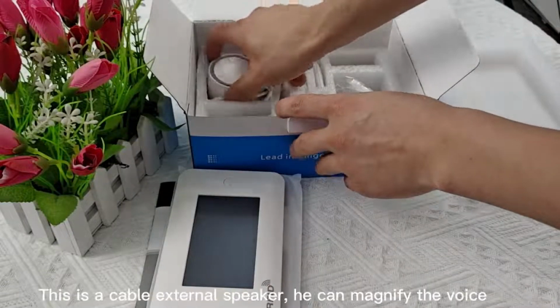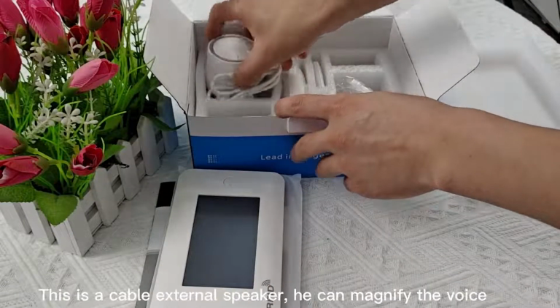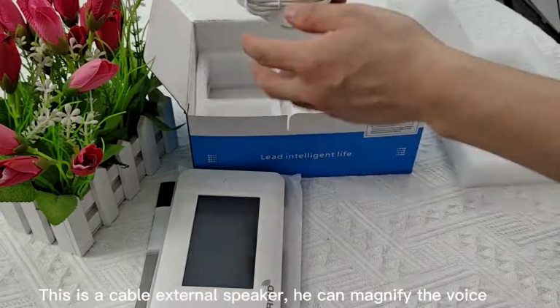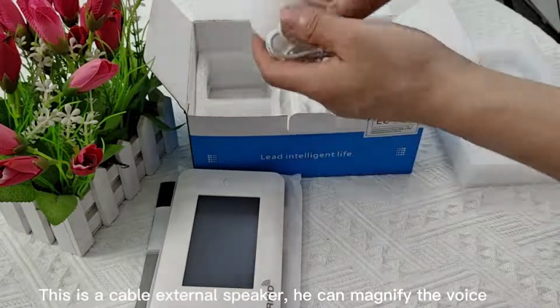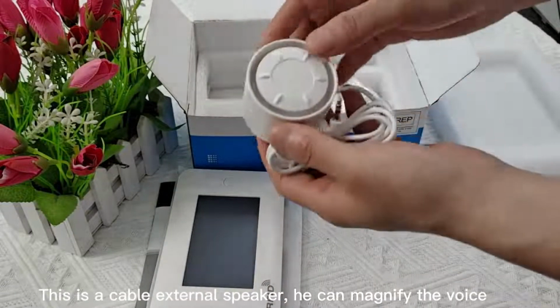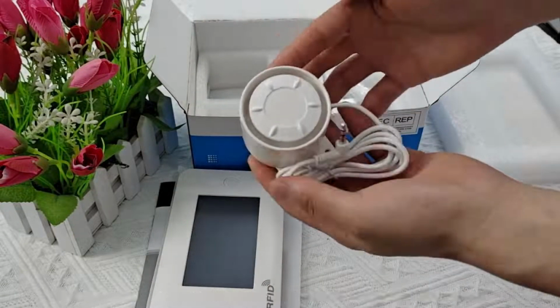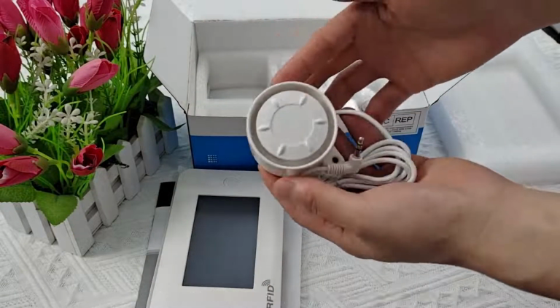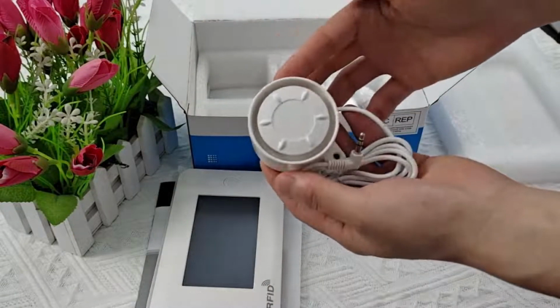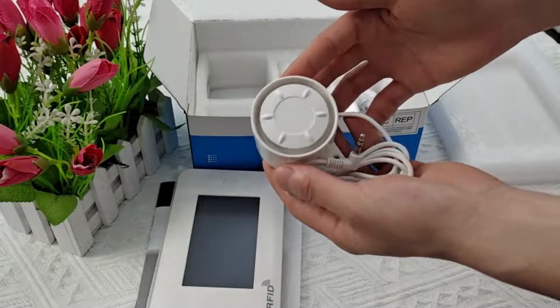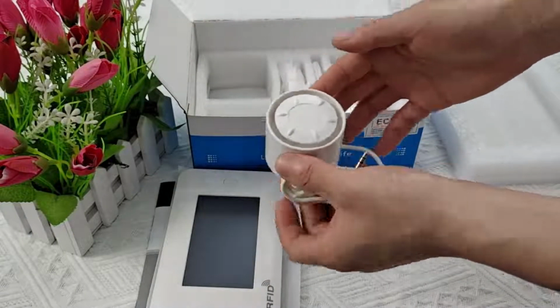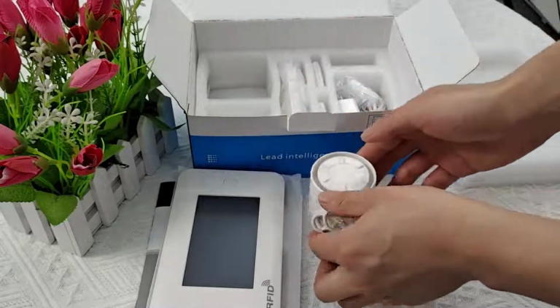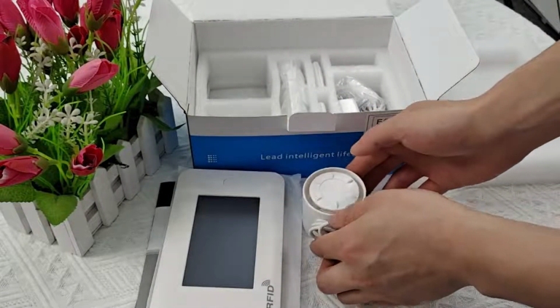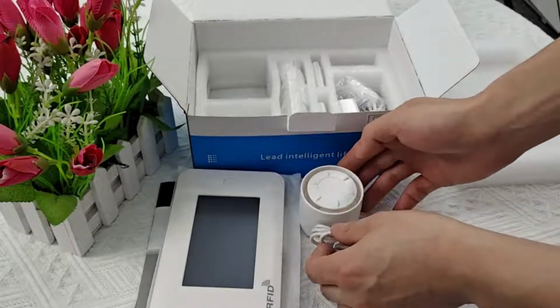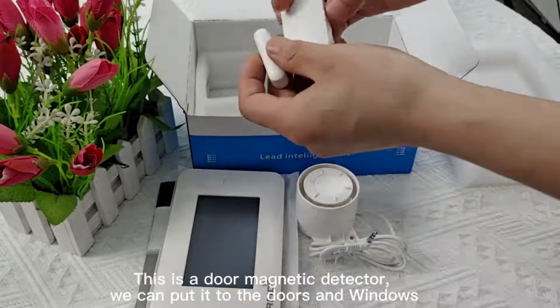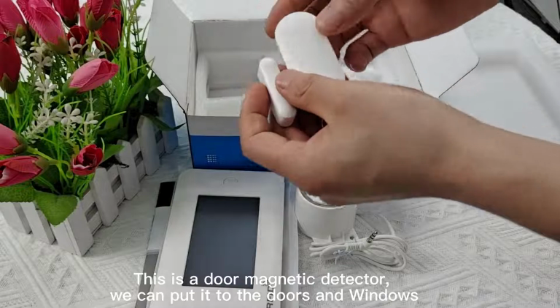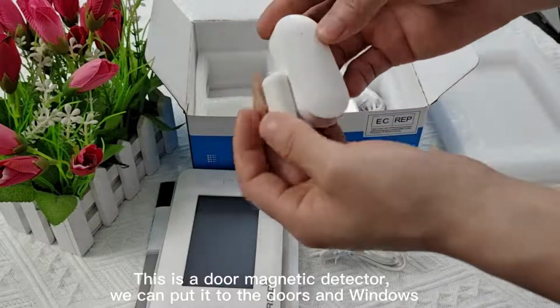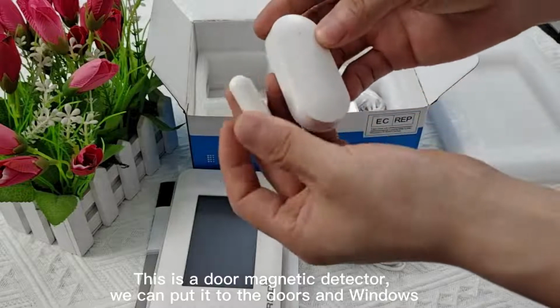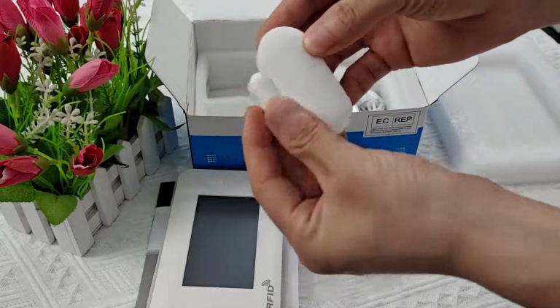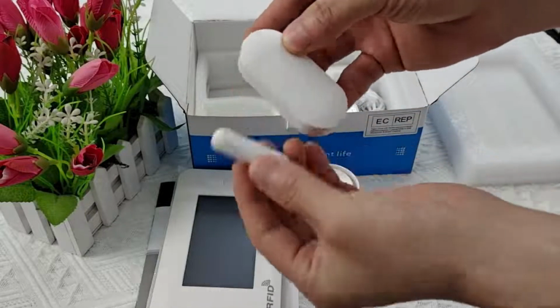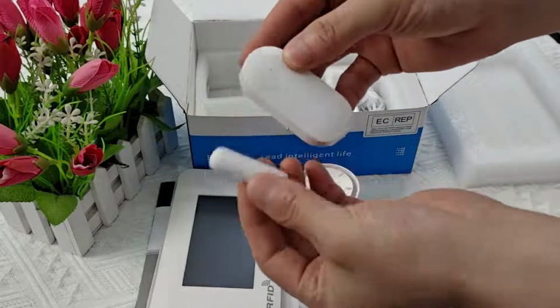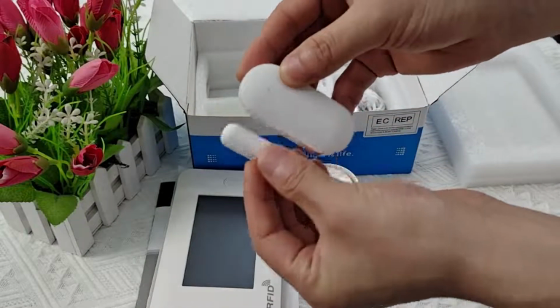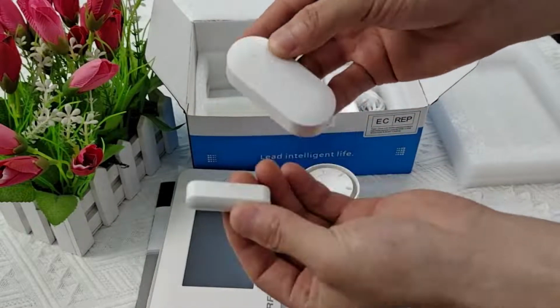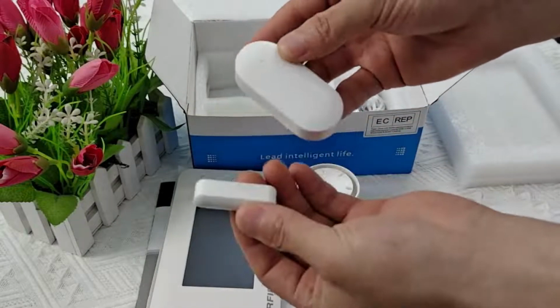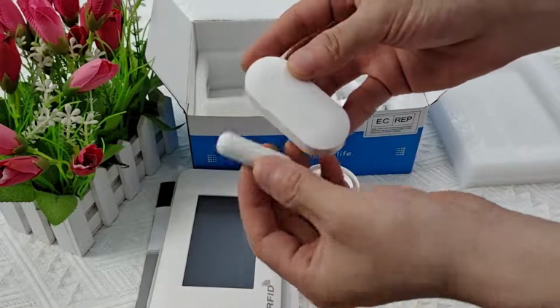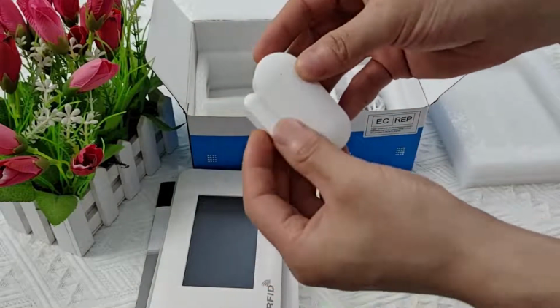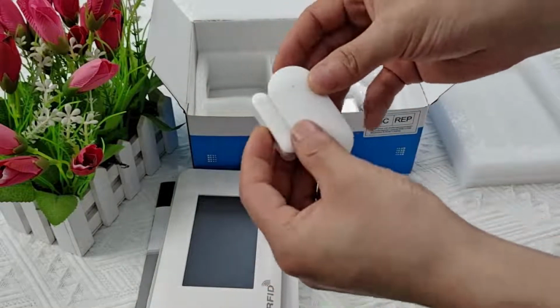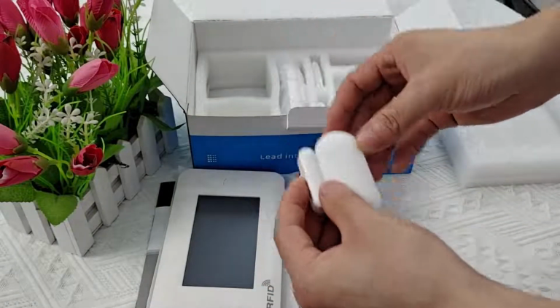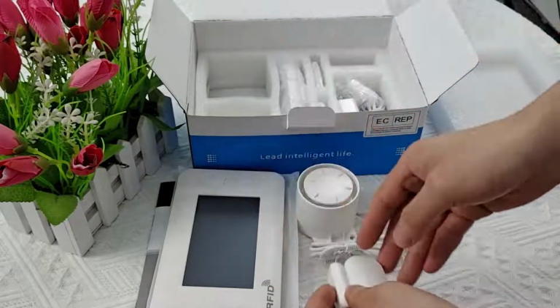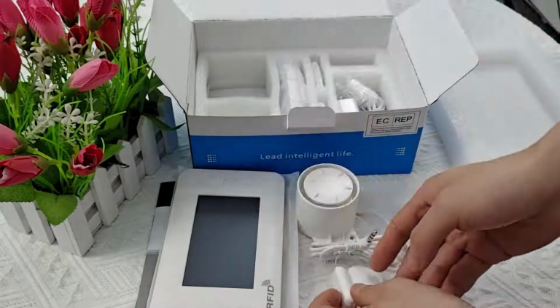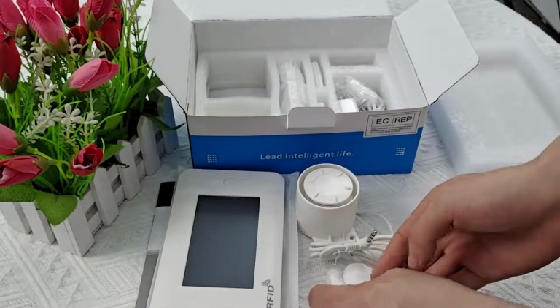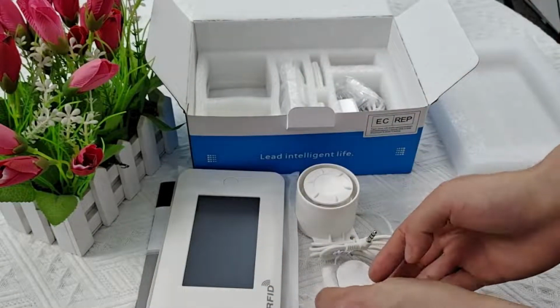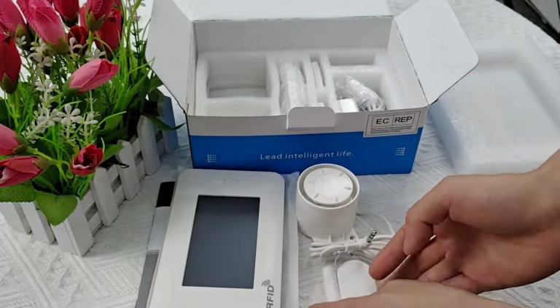This is a cable external speaker. It can magnify the voice. This is a door magnetic detector. We can put it on the doors and windows.